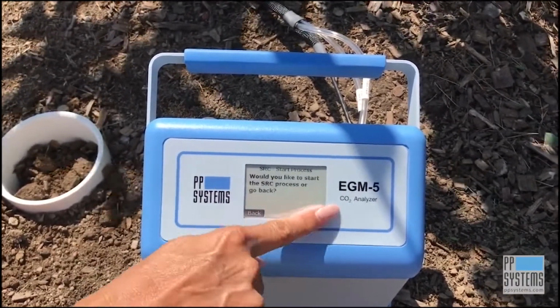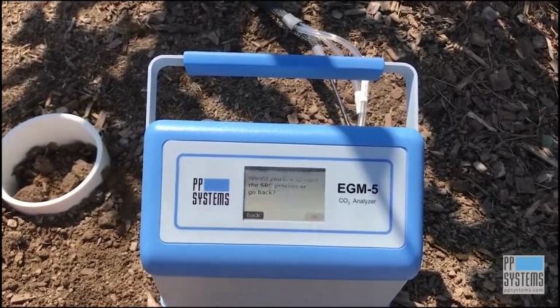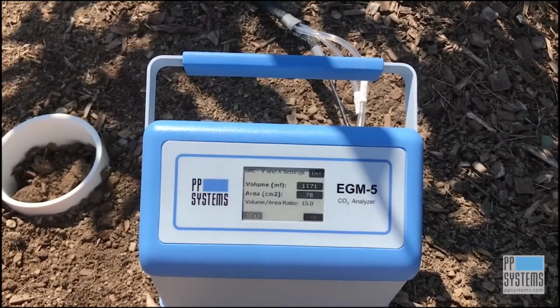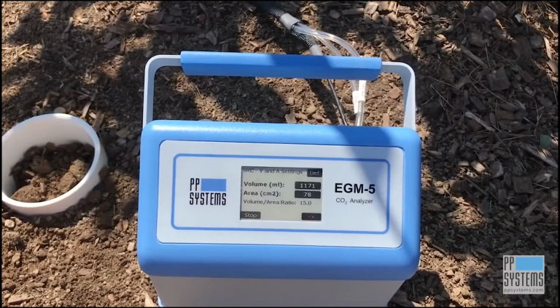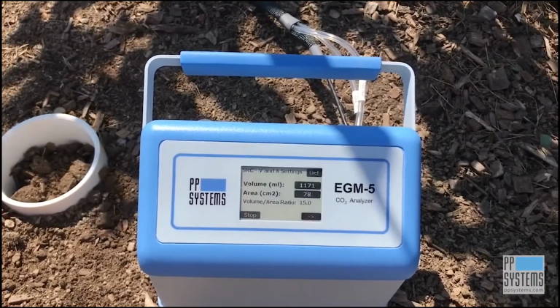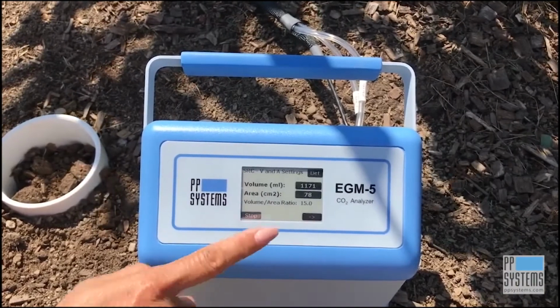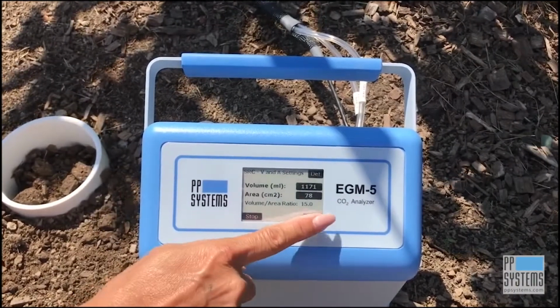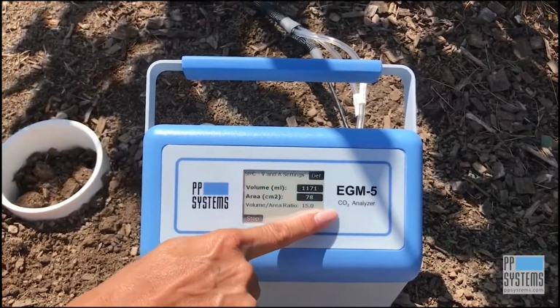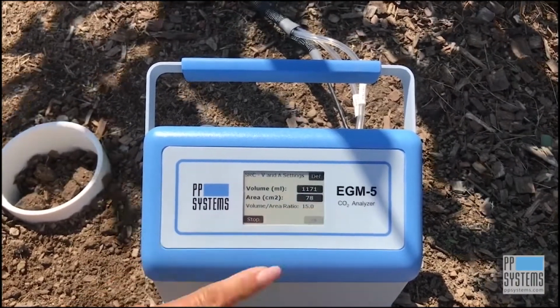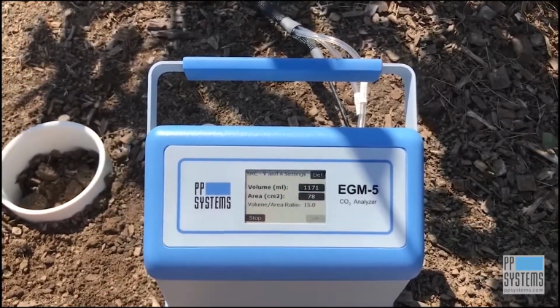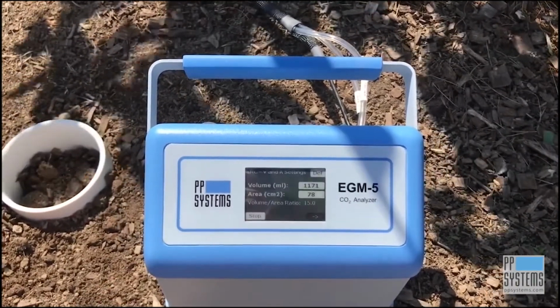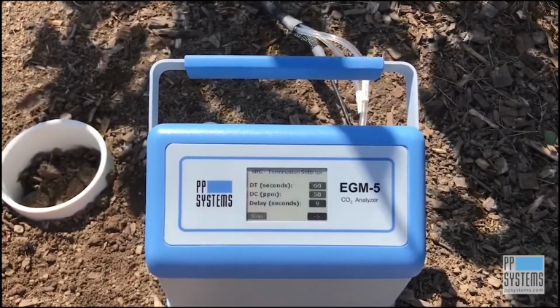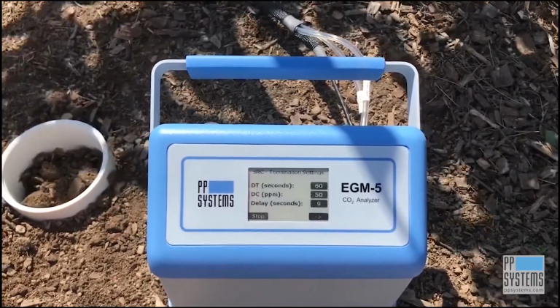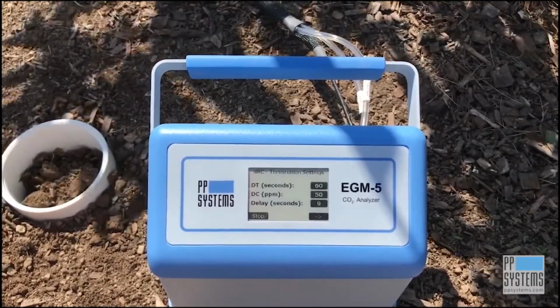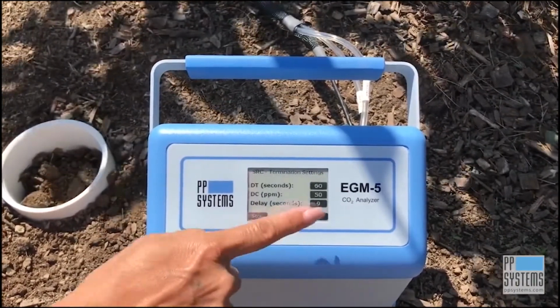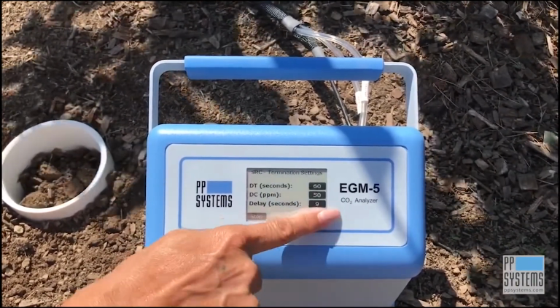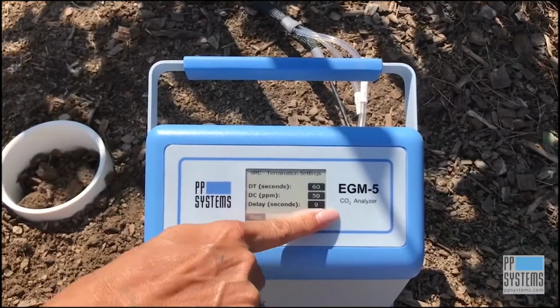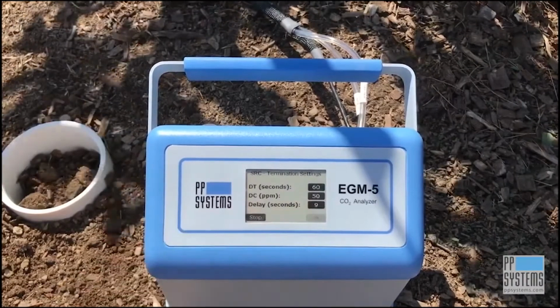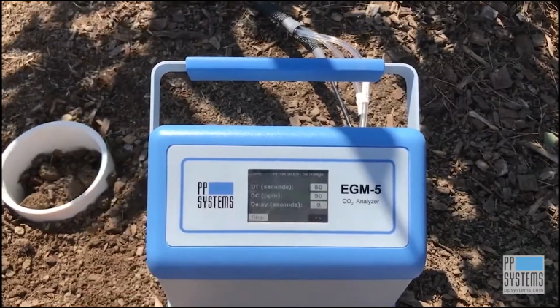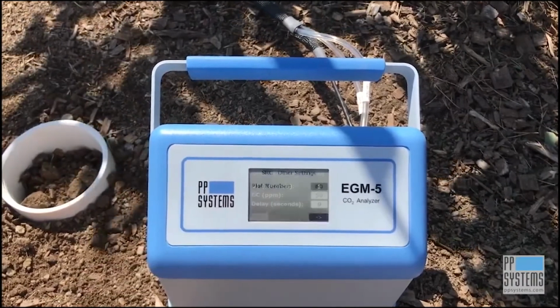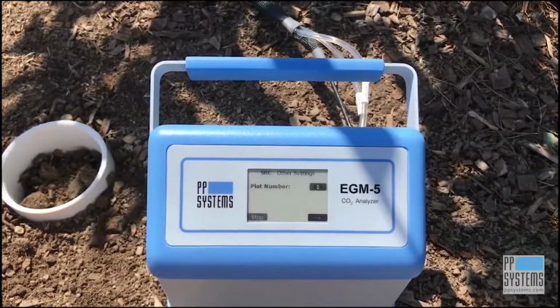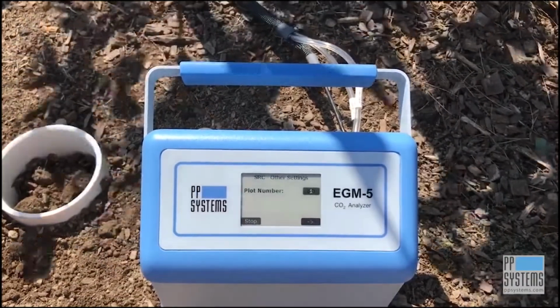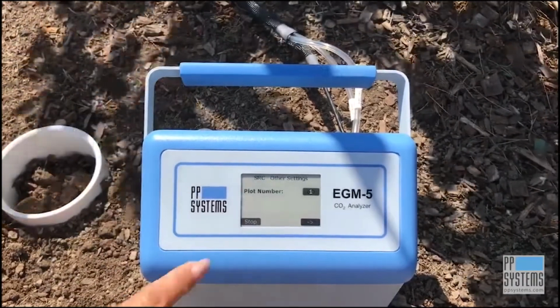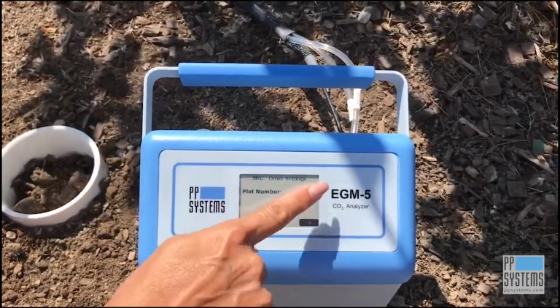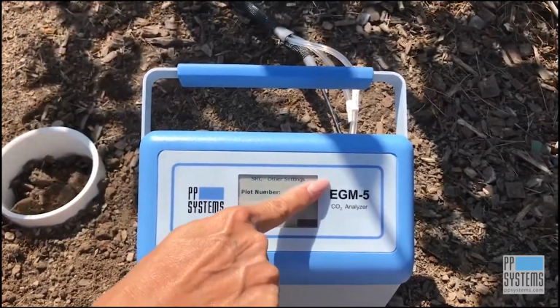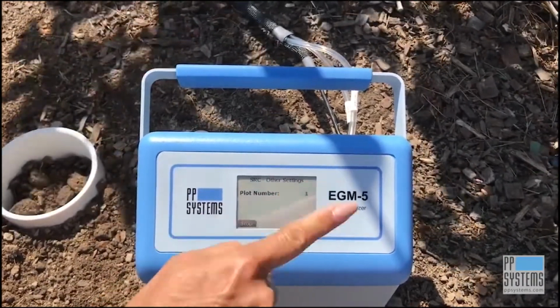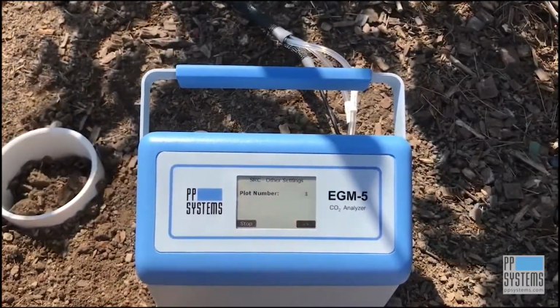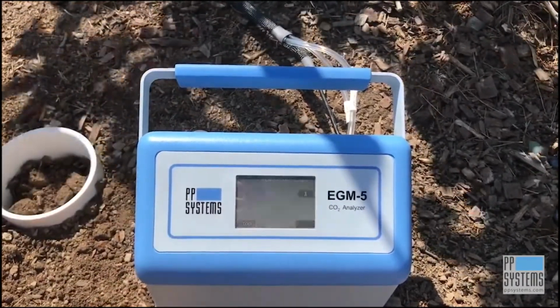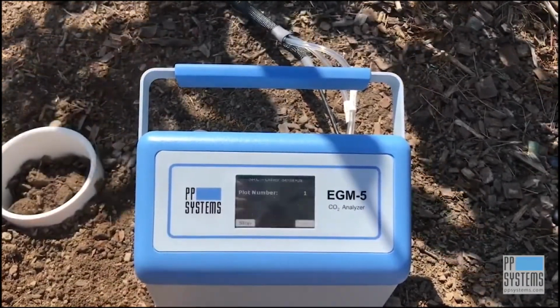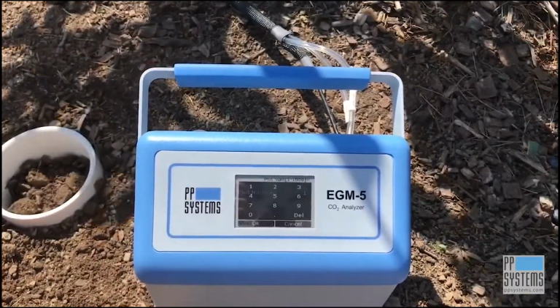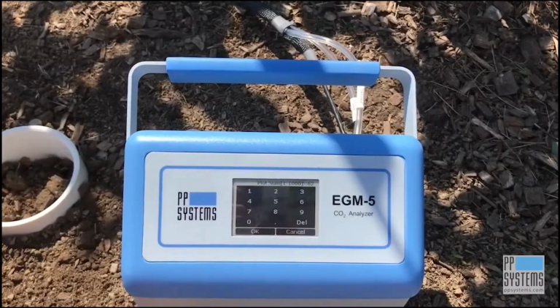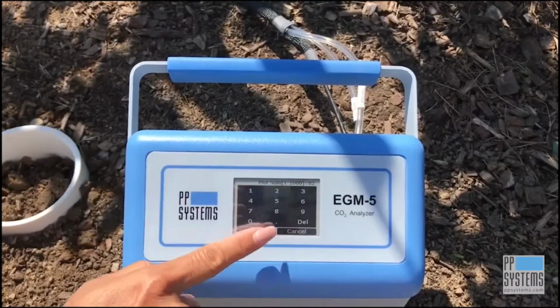The next display shows the default settings associated with the SRC-2 soil respiration chamber. Enter your plot number to identify your plot location, and after that, simply follow the instructions on the display.